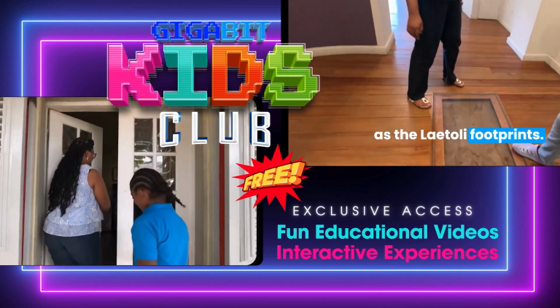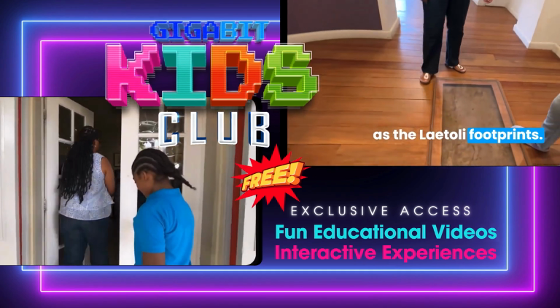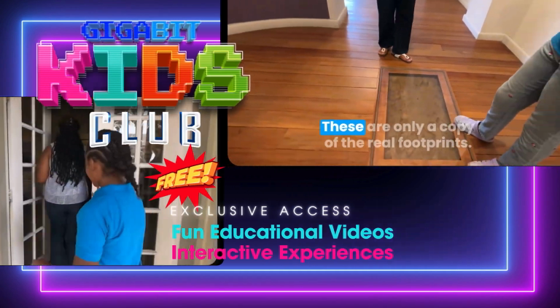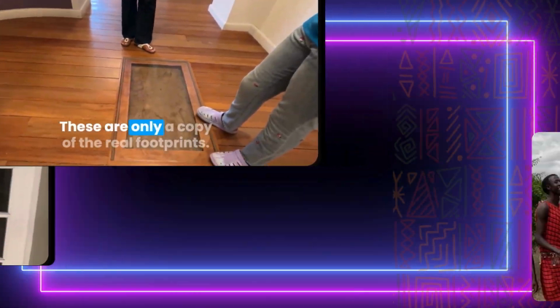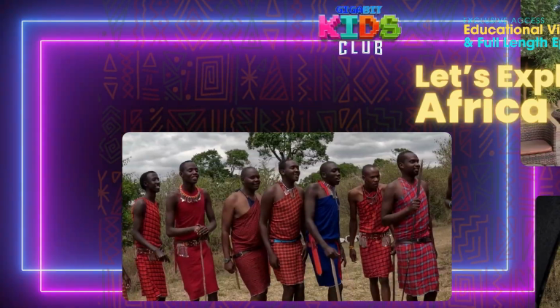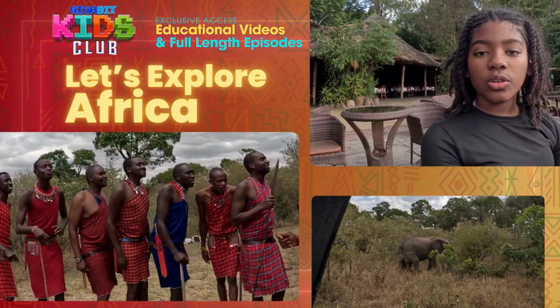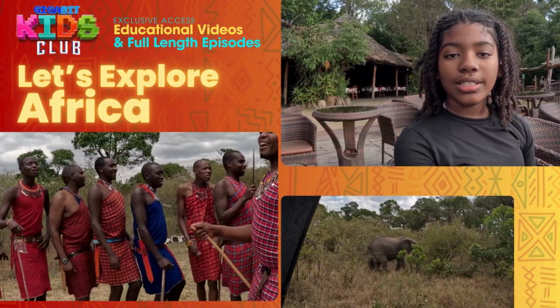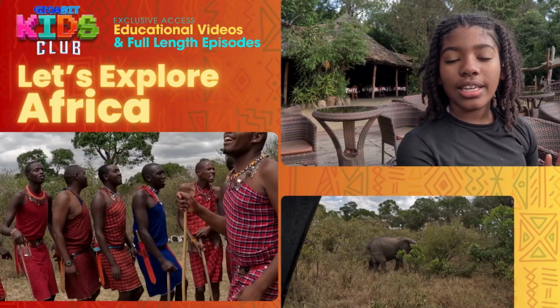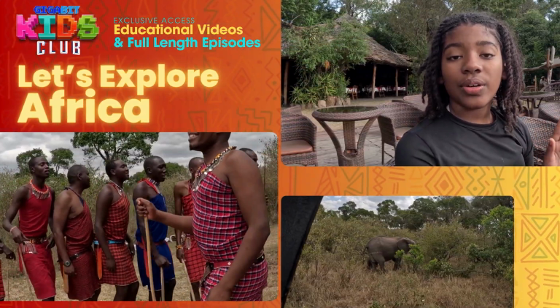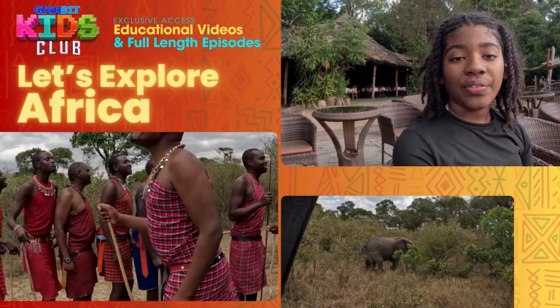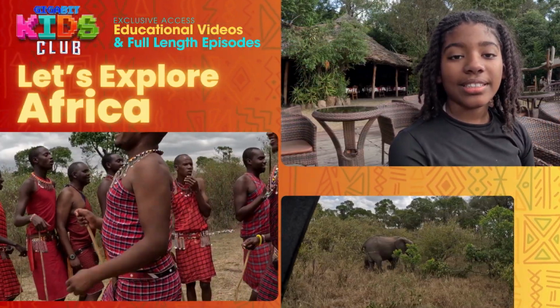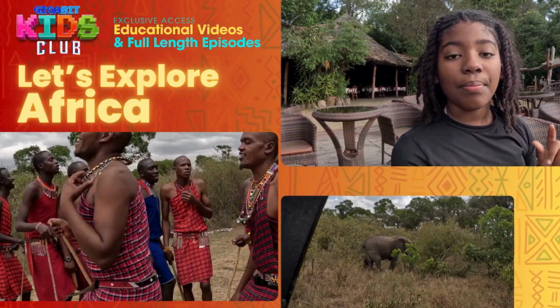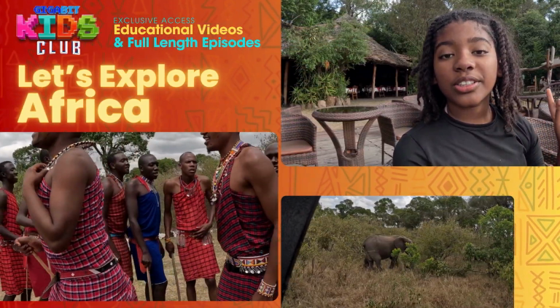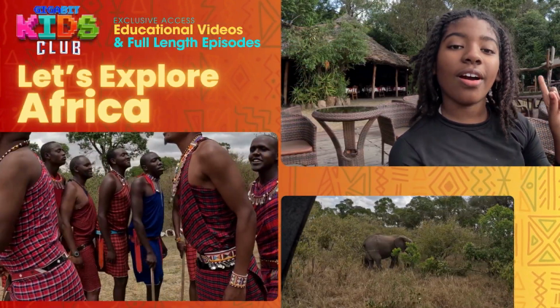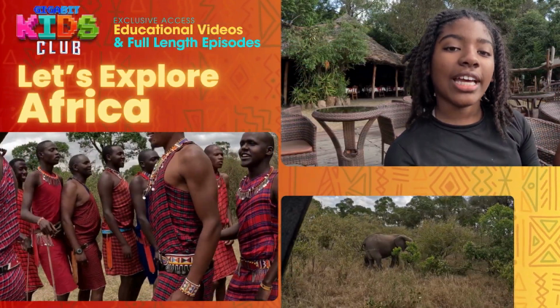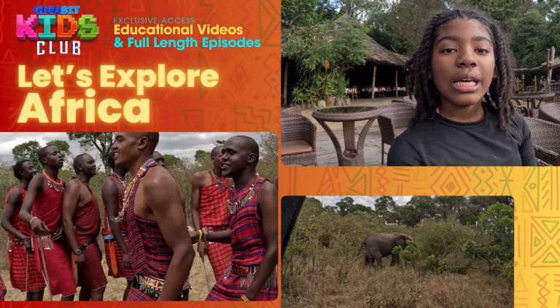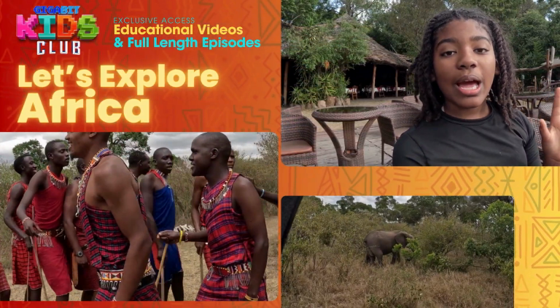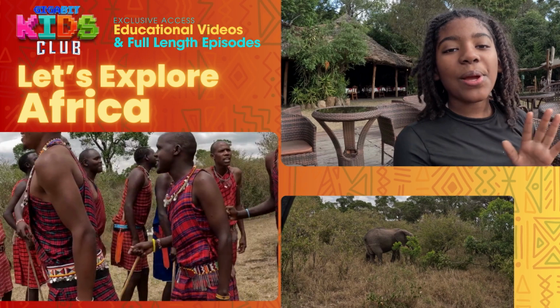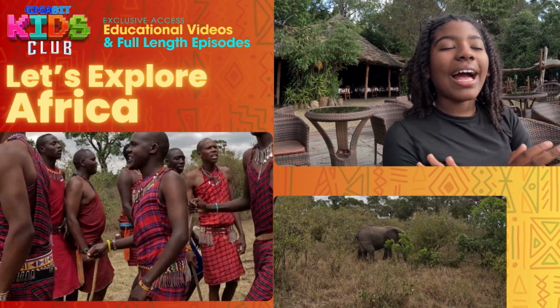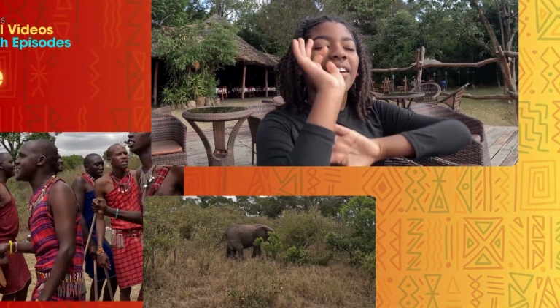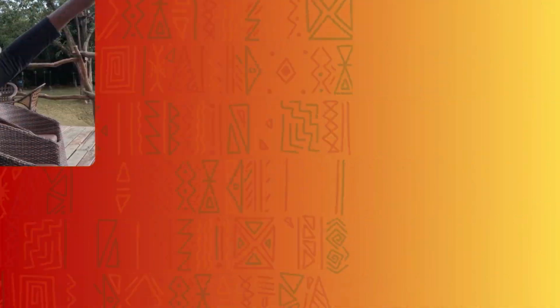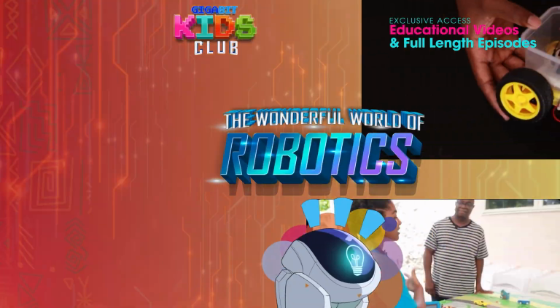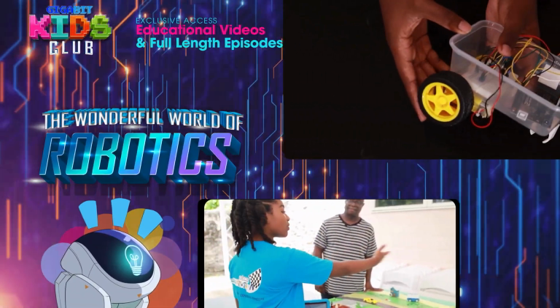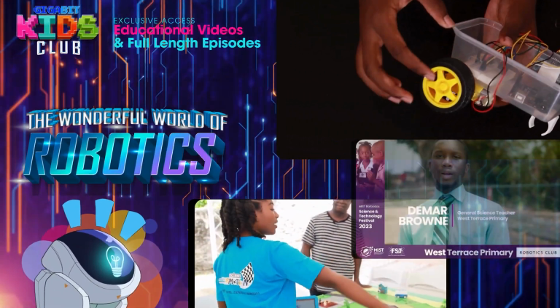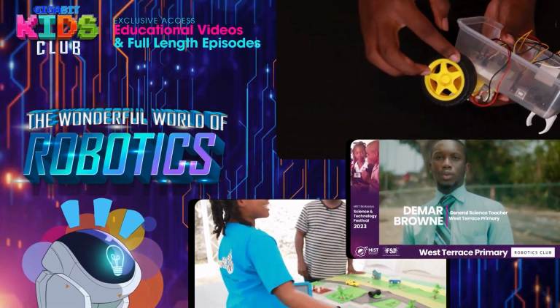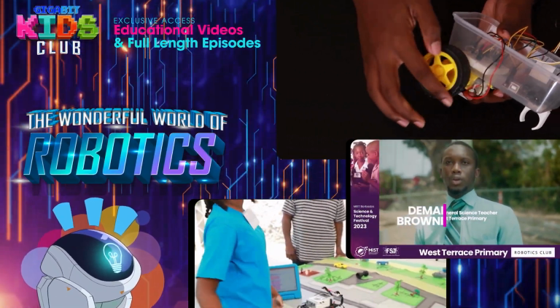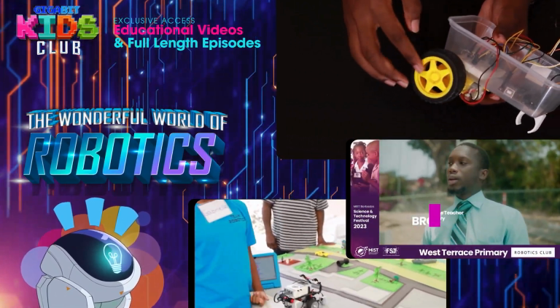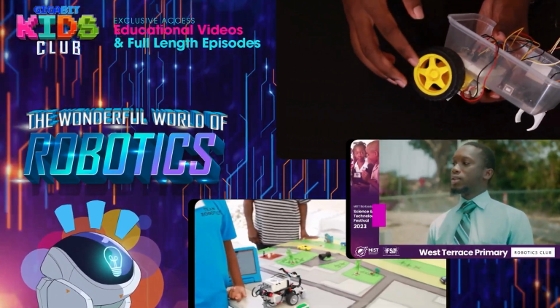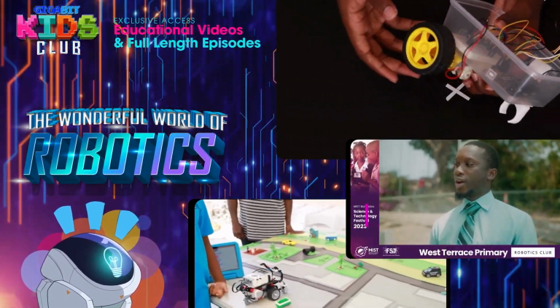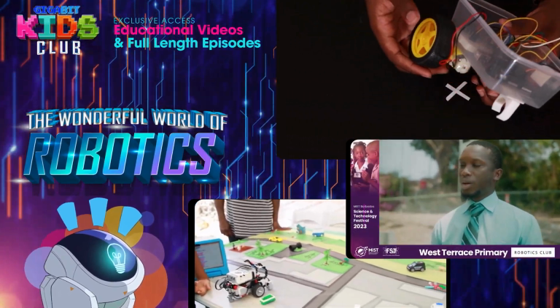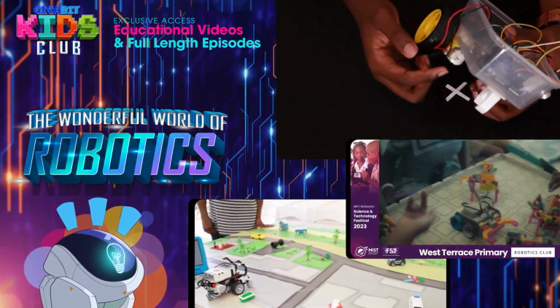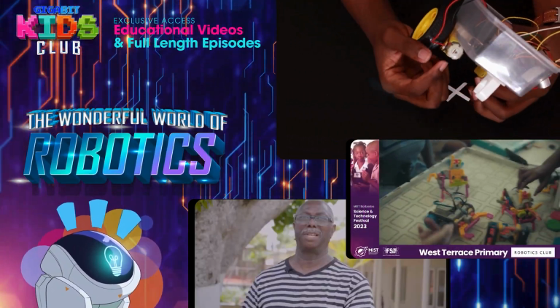Go on a thrilling adventure as we explore Africa. Then jump into the wonderful world of robotics and learn how to make a bot.